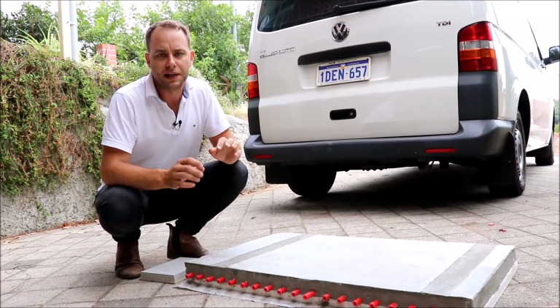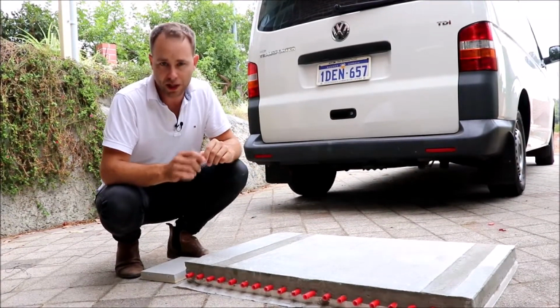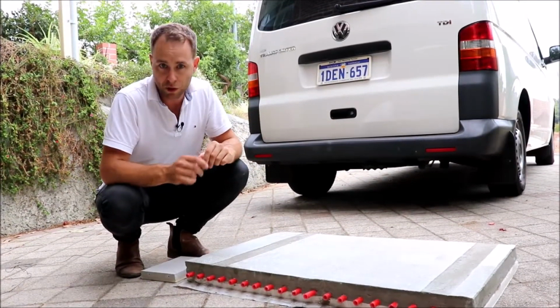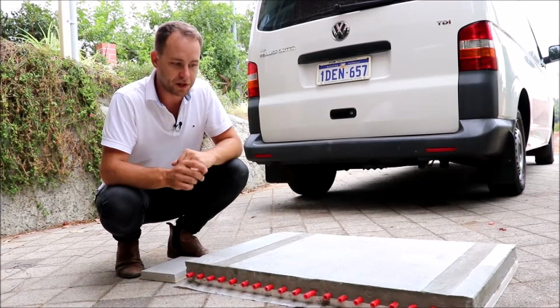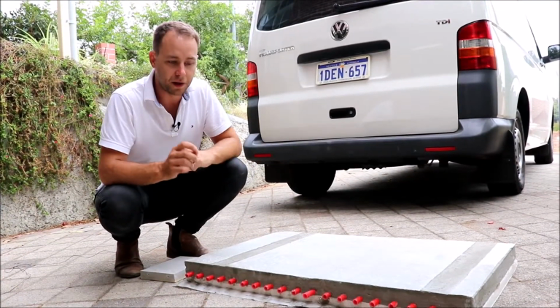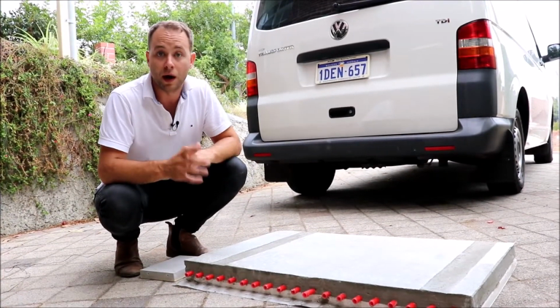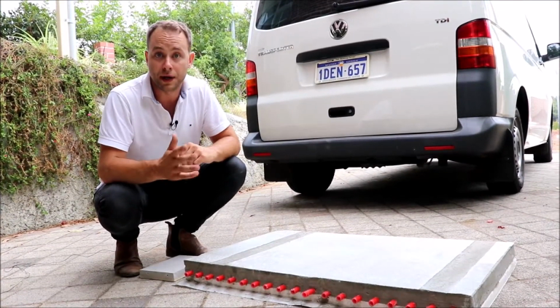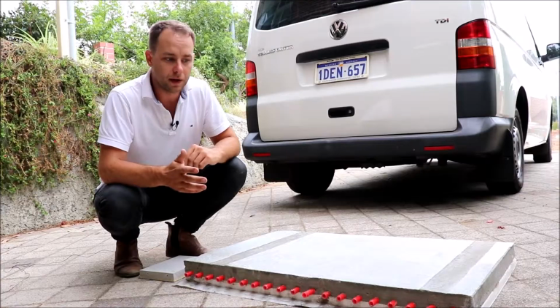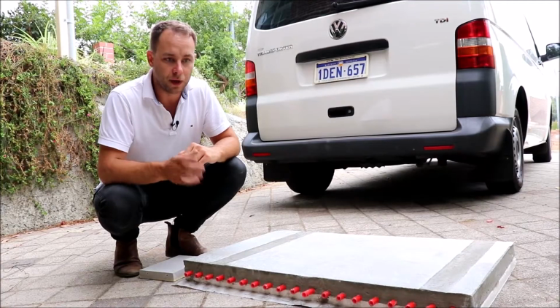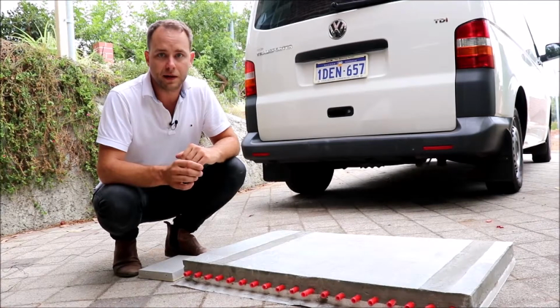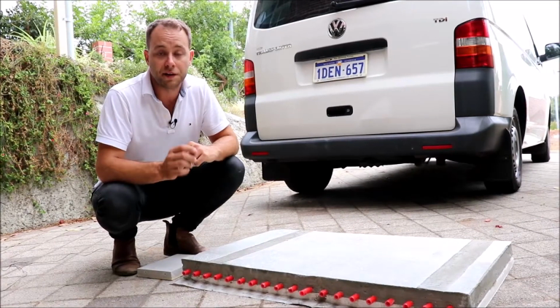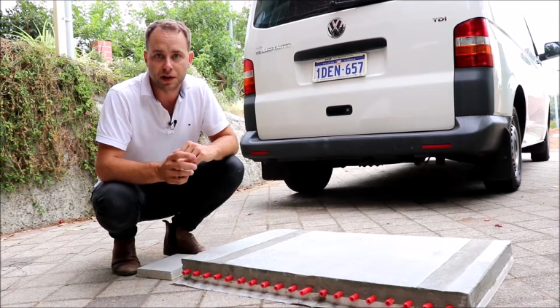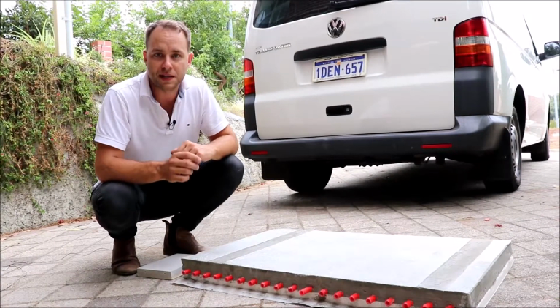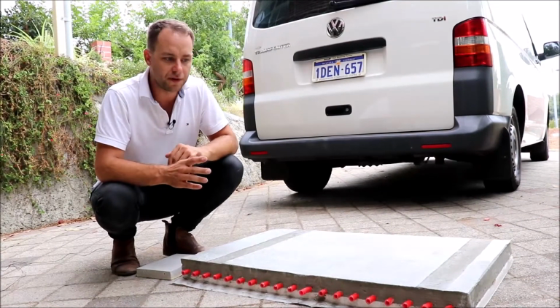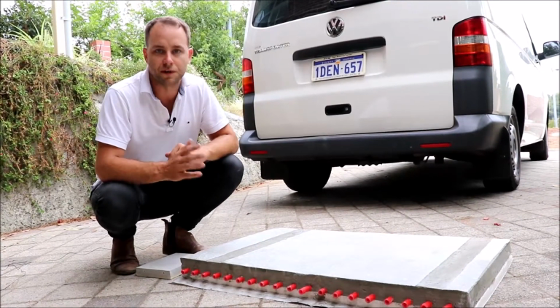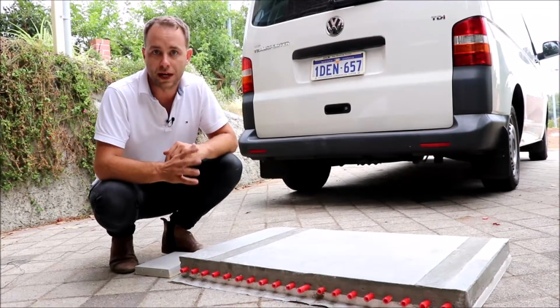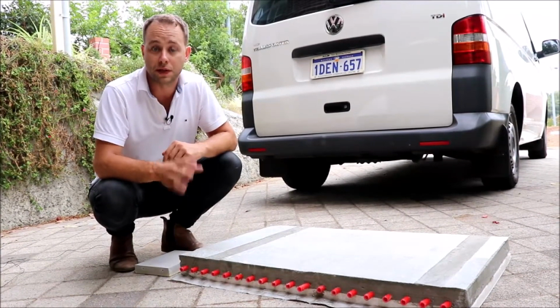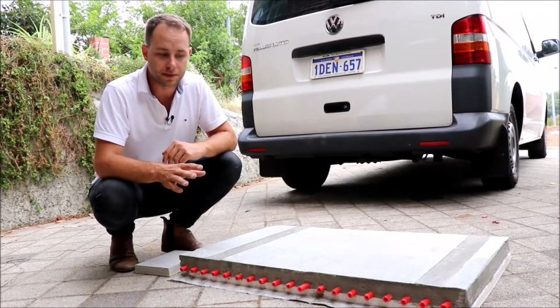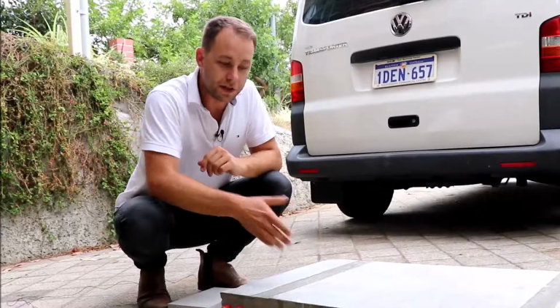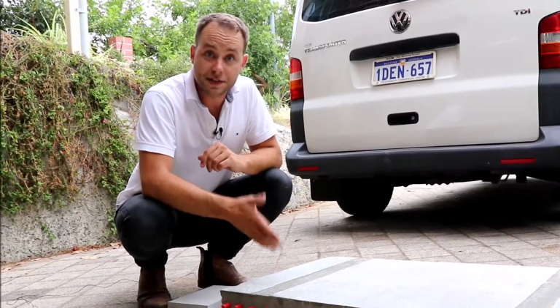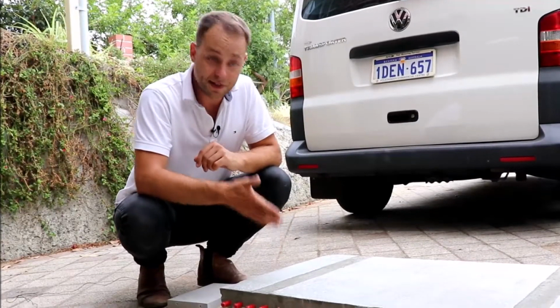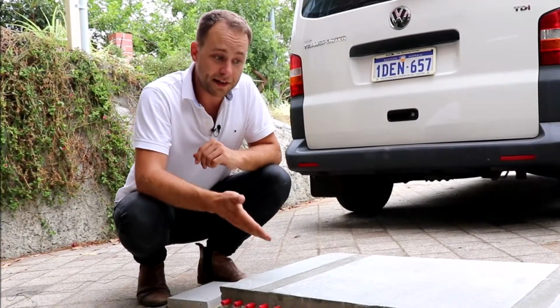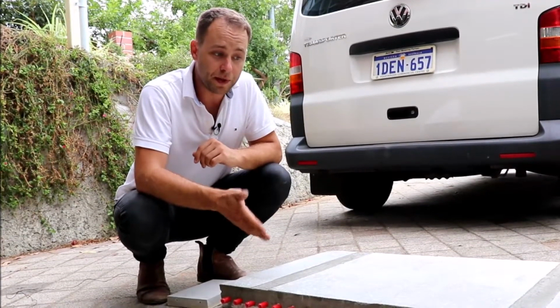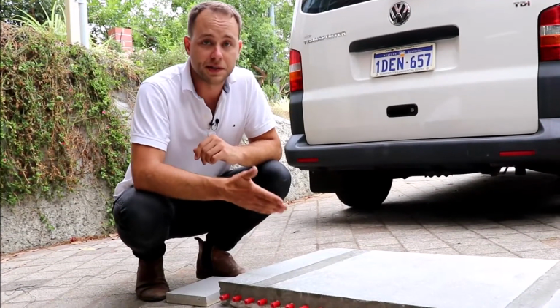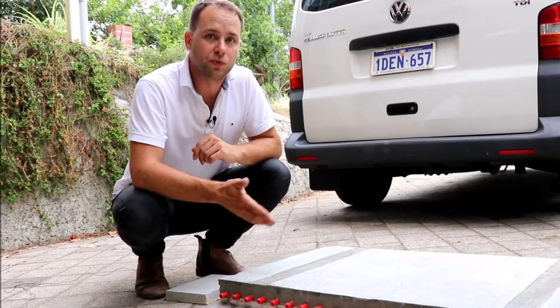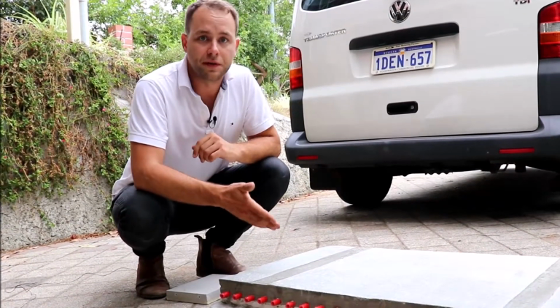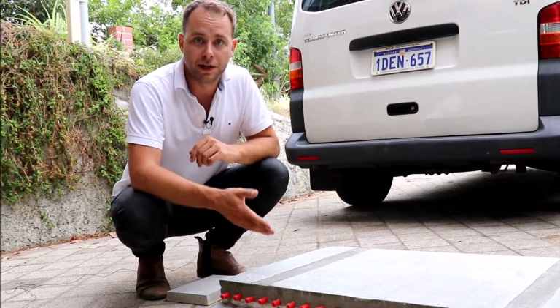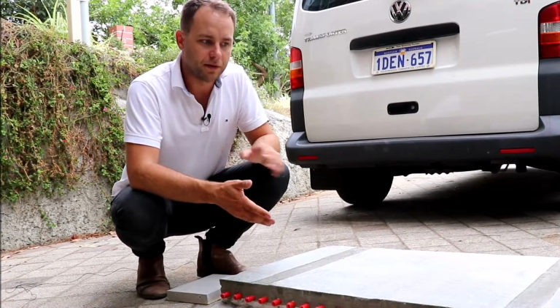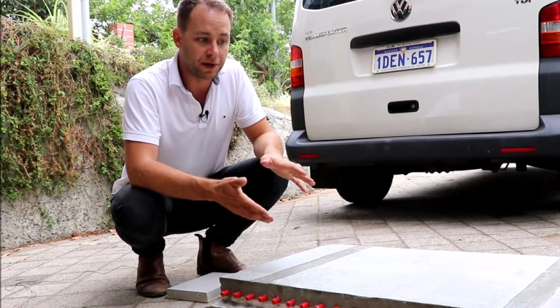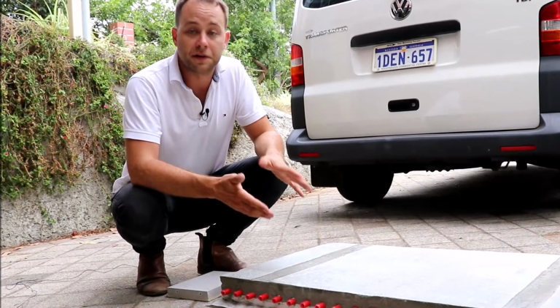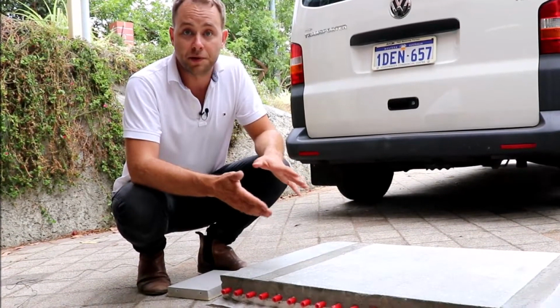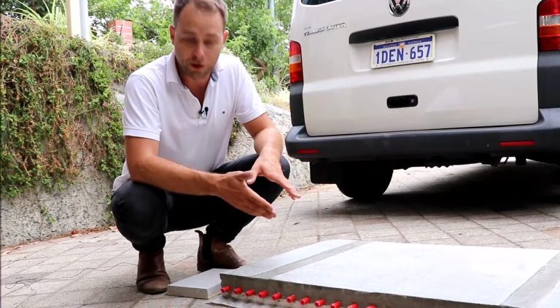This is one of the main causes in Australia of why you get really inefficient and expensive hydronic floor heating and cooling systems. This is the standard type and what you would see not only generally done in Australia but around the world.